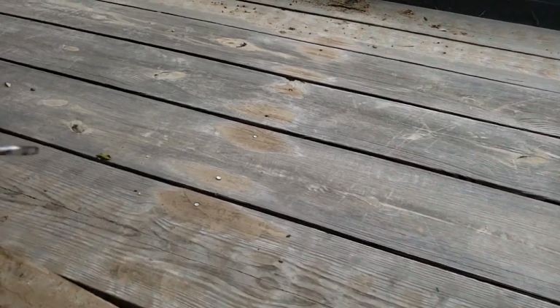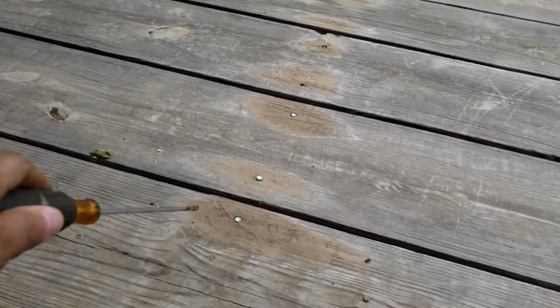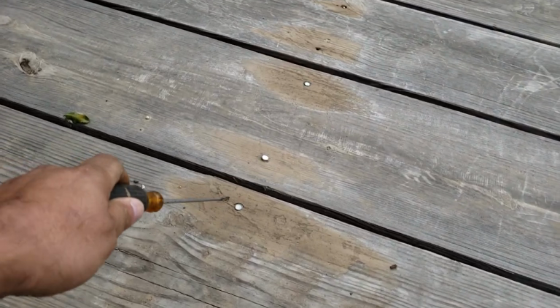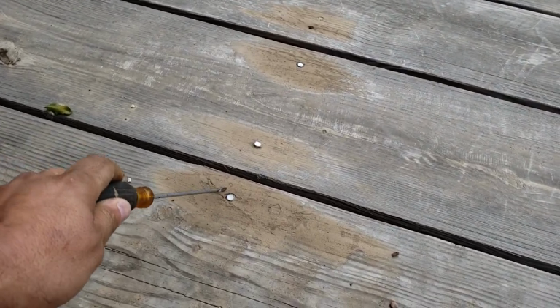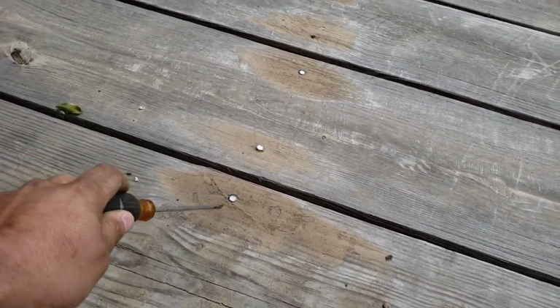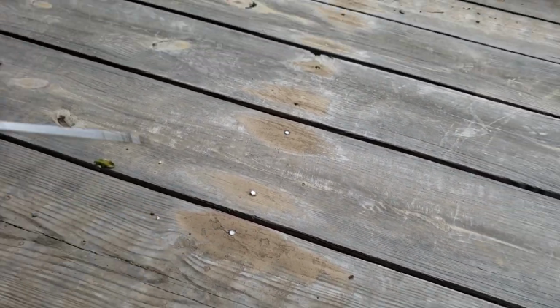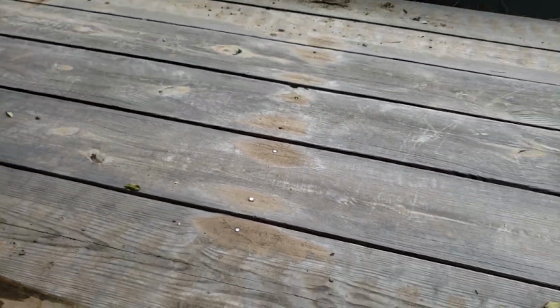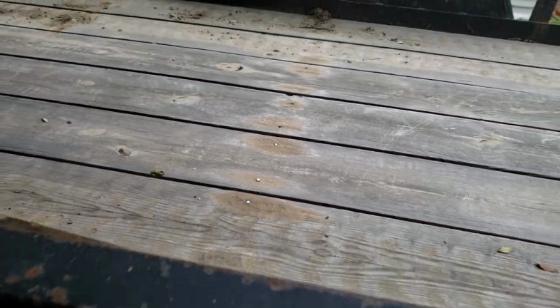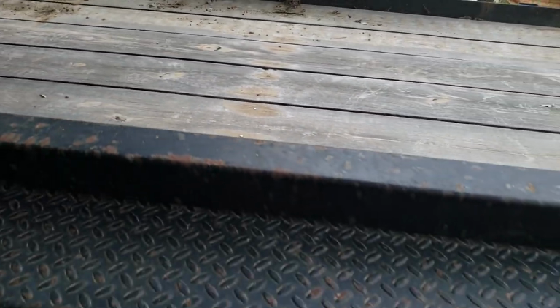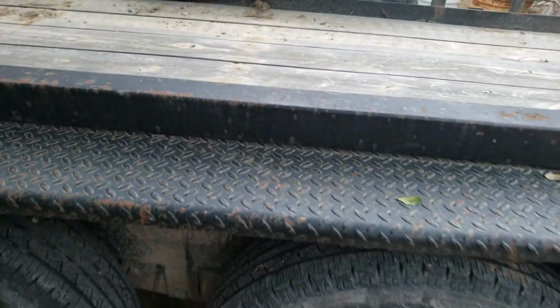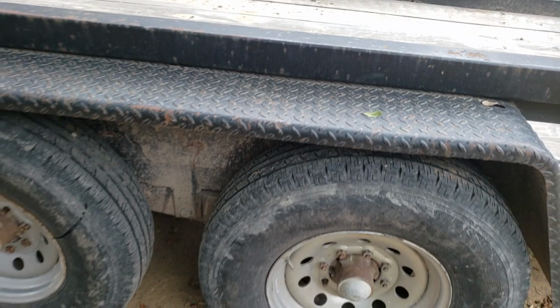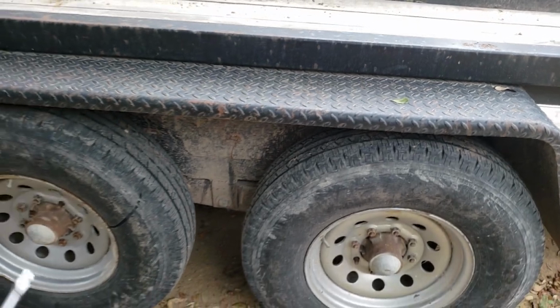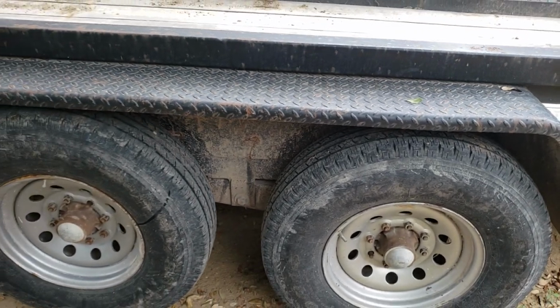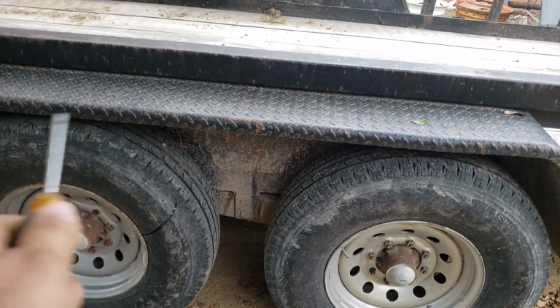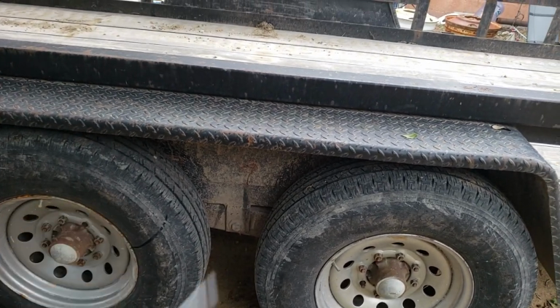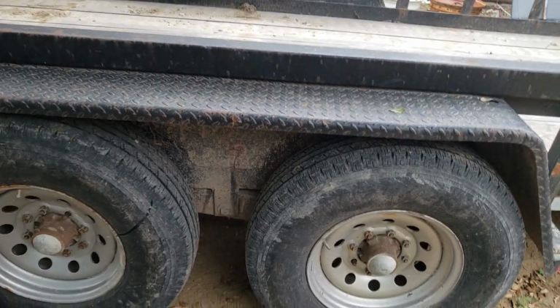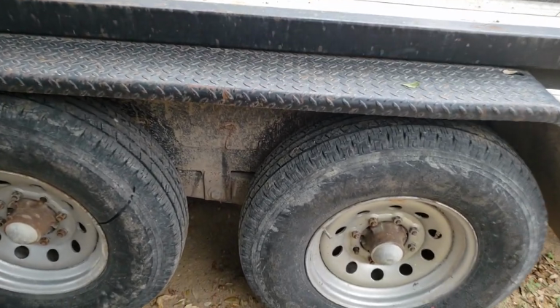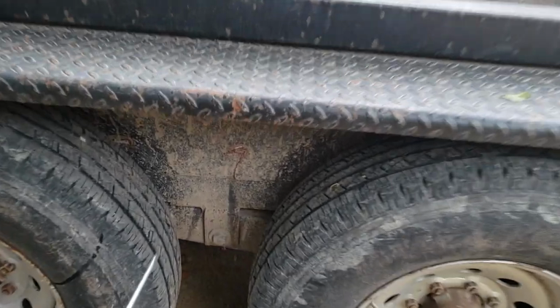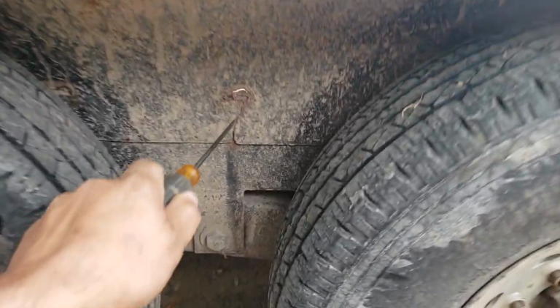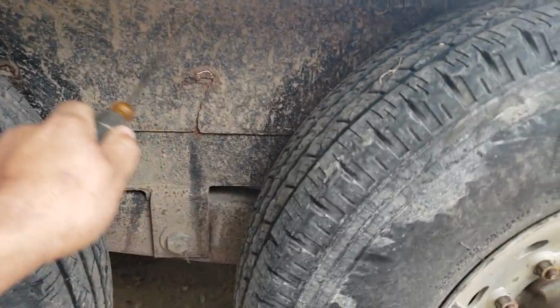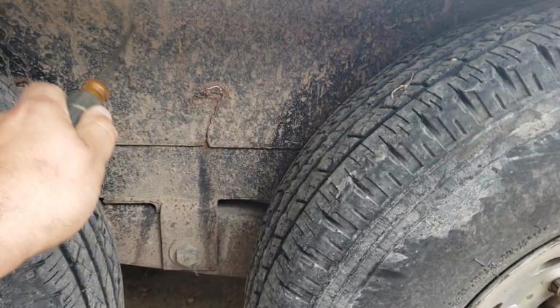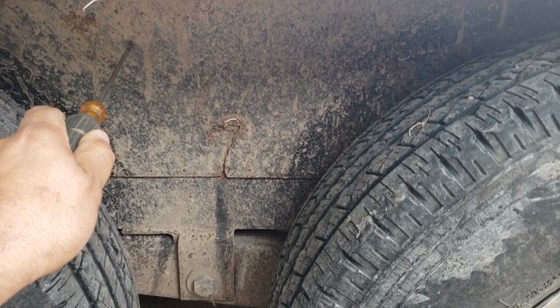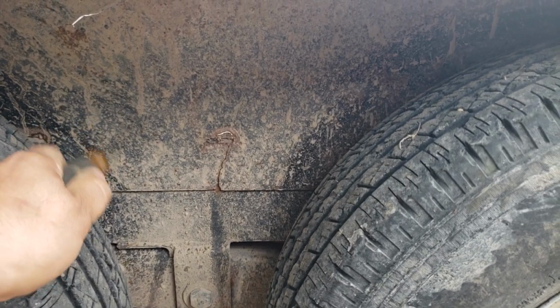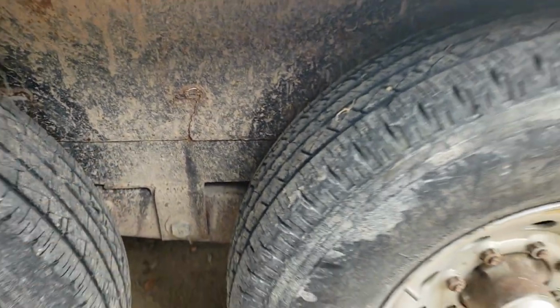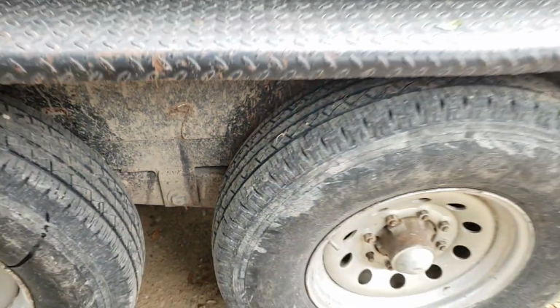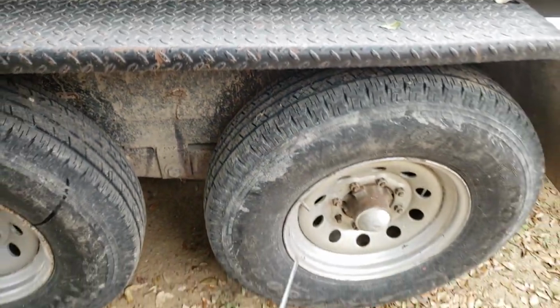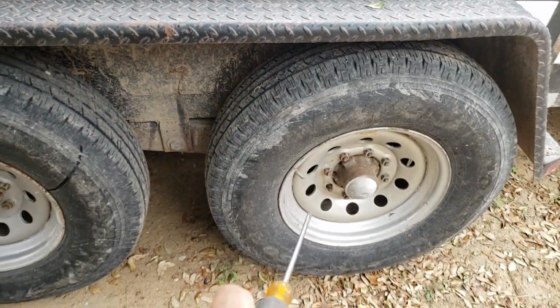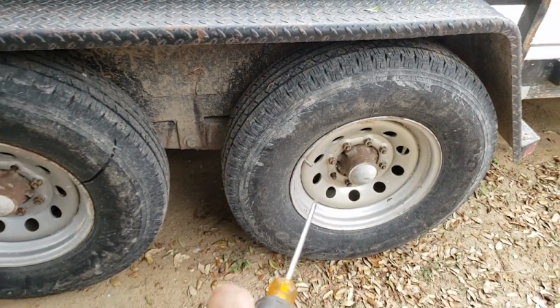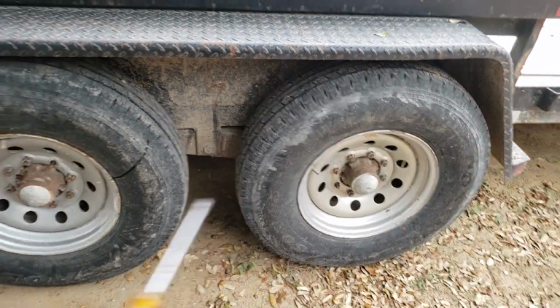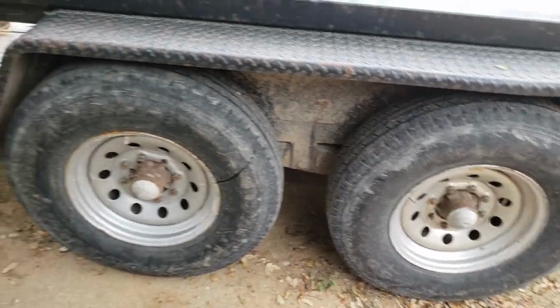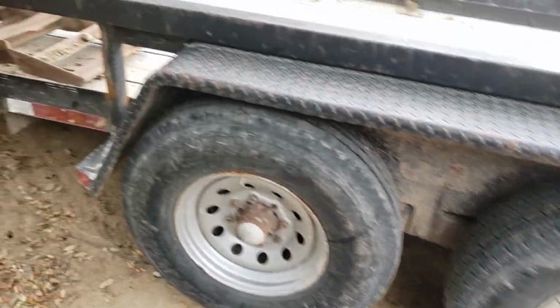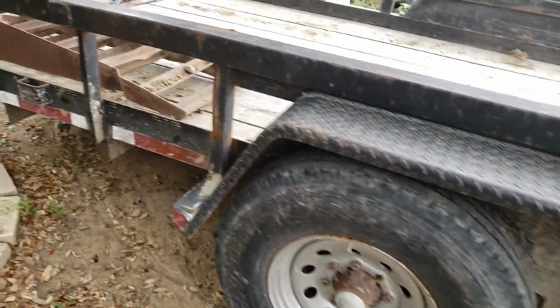These screws are not actually made for this in my opinion. The fenders are 10 gauge. This back panel is cracked — this is very thin material. The axles are 8 lug, 7,000 pound axles.